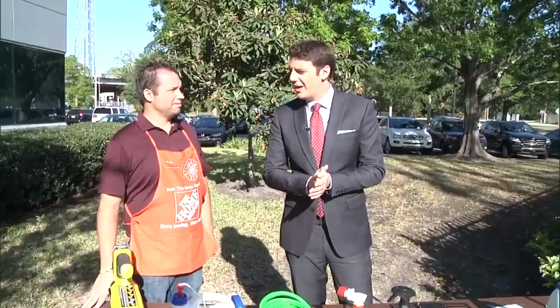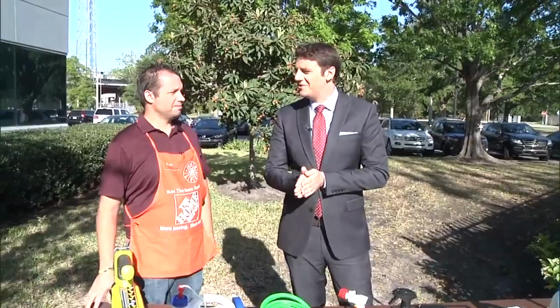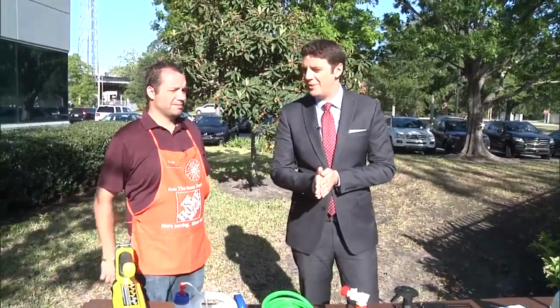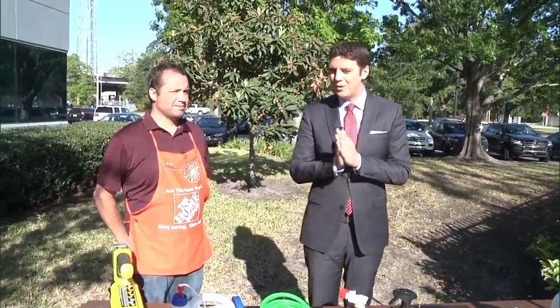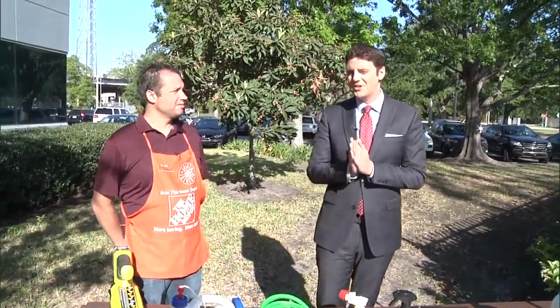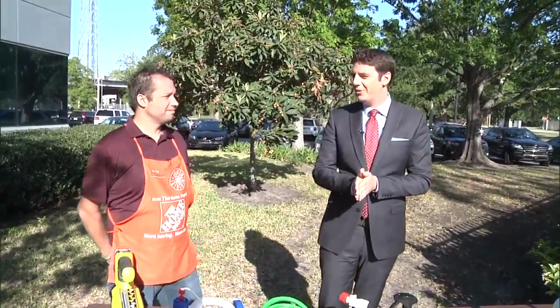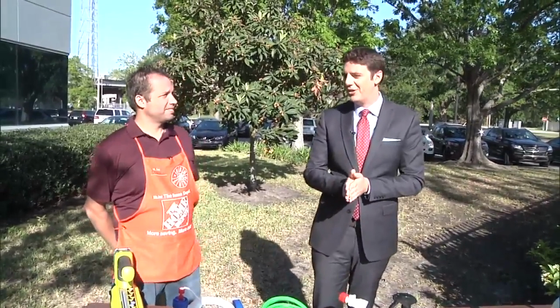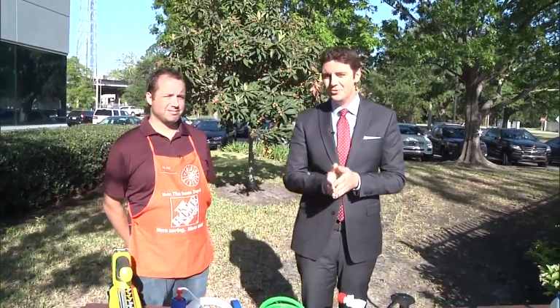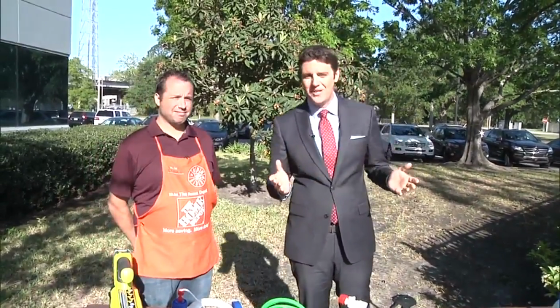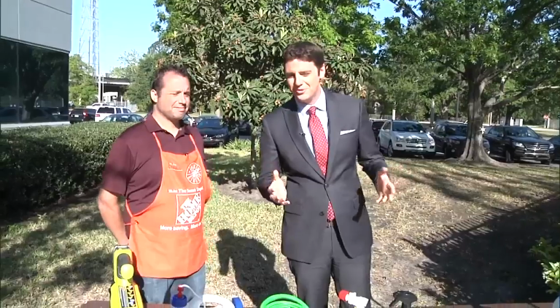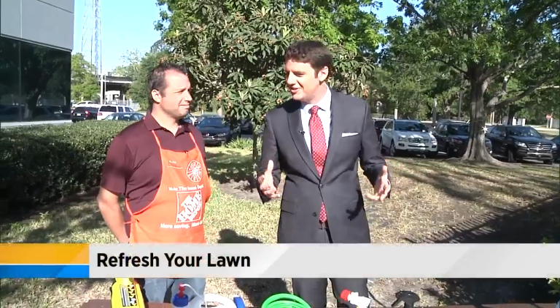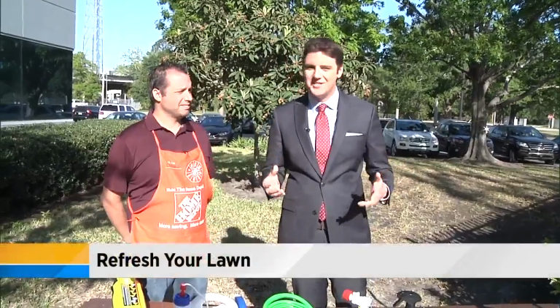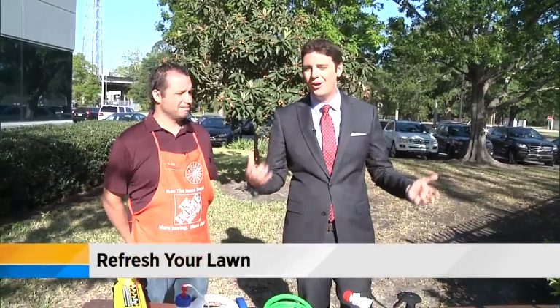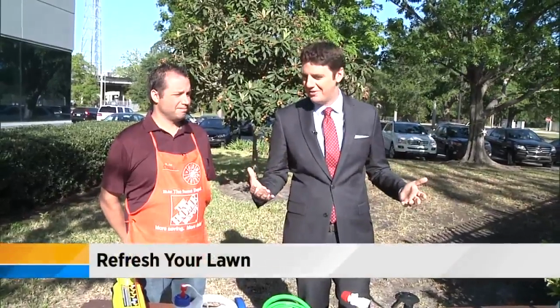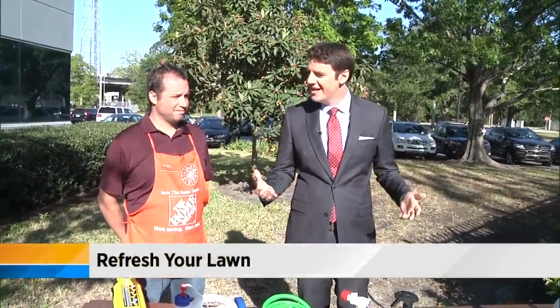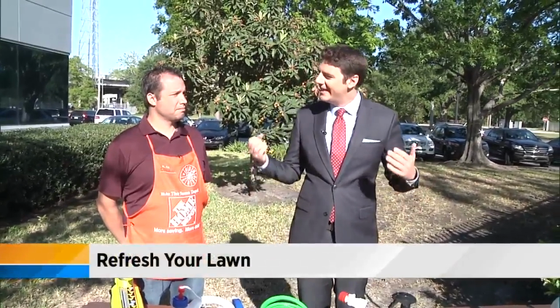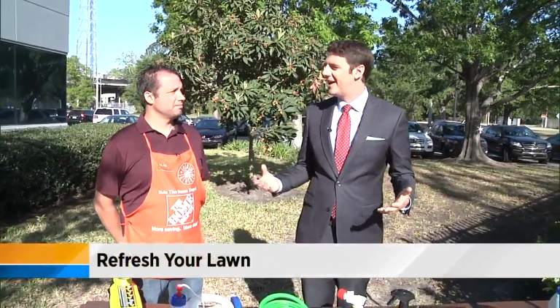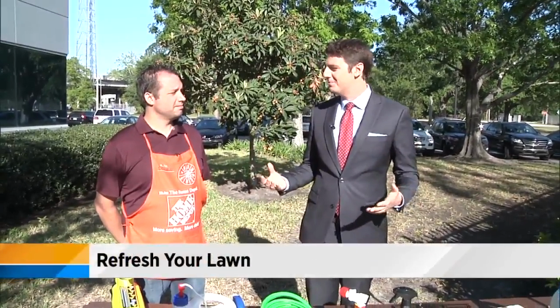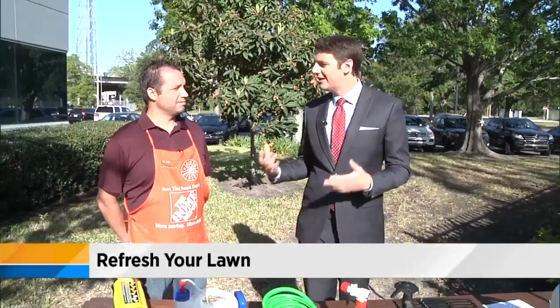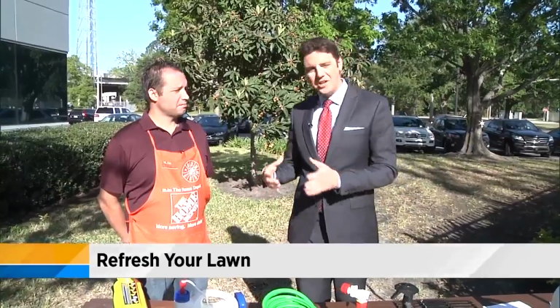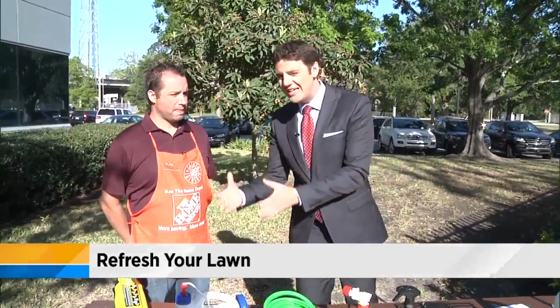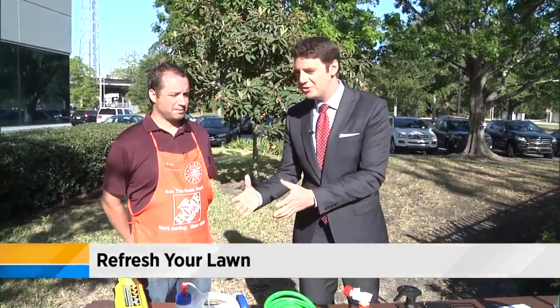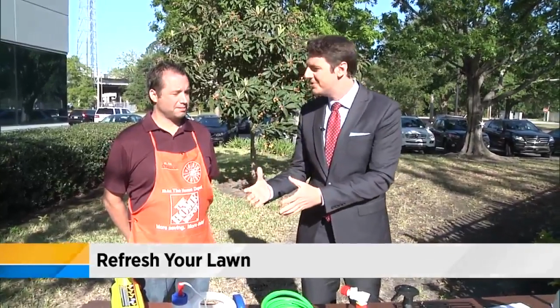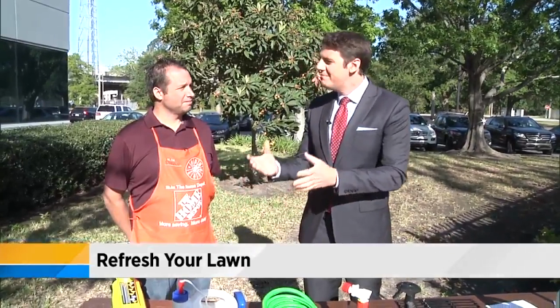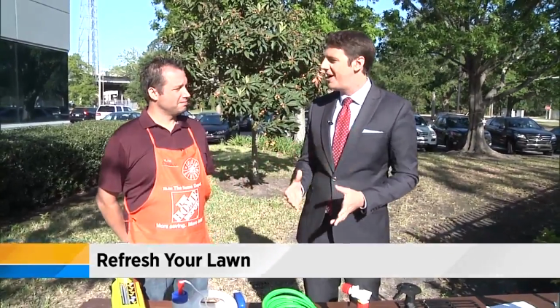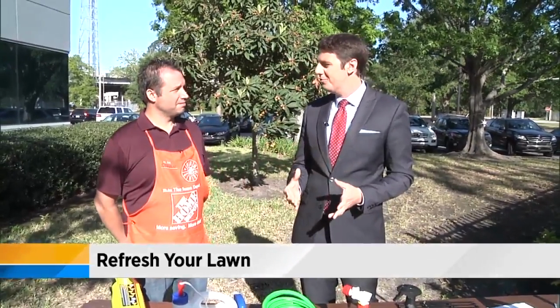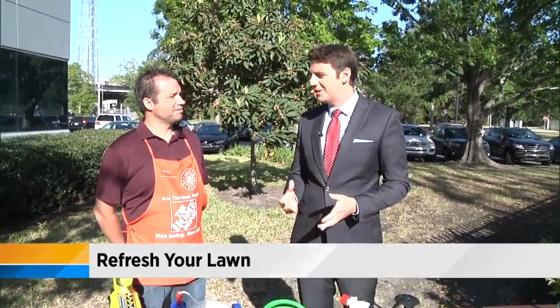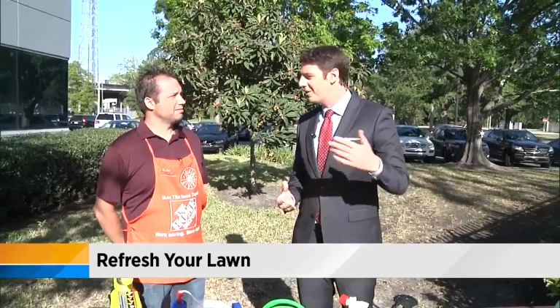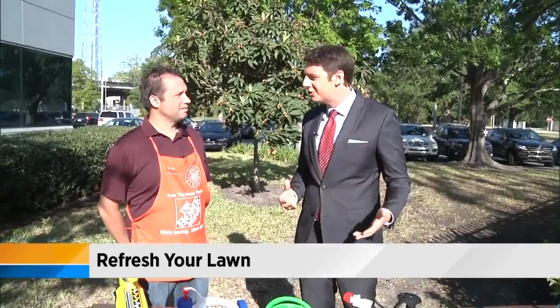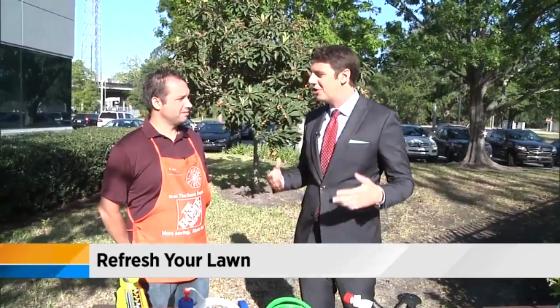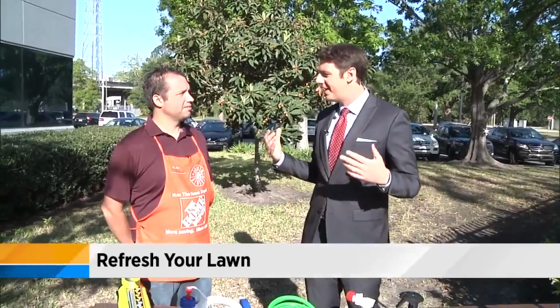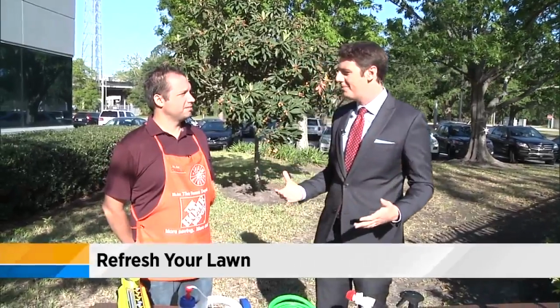Yes, ladies and gentlemen, spring has sprung. We can feel it with those warm temperatures, the sunny skies, the pollen out there. And it is time for some spring cleaning — not just inside your homes, but outside your homes too, because you want to make it look good. It's all about that curb appeal.